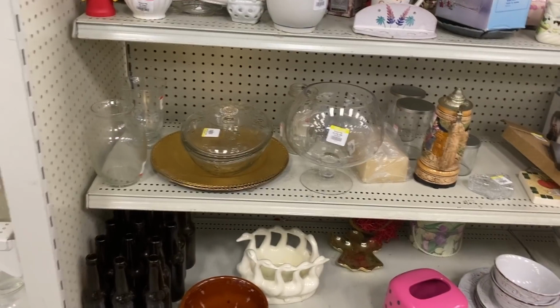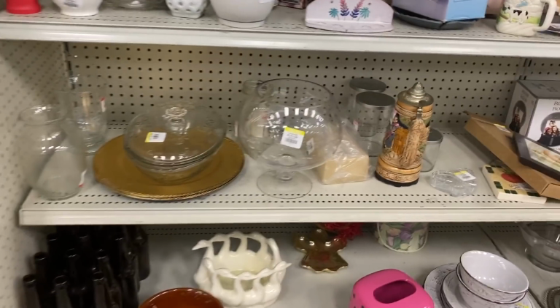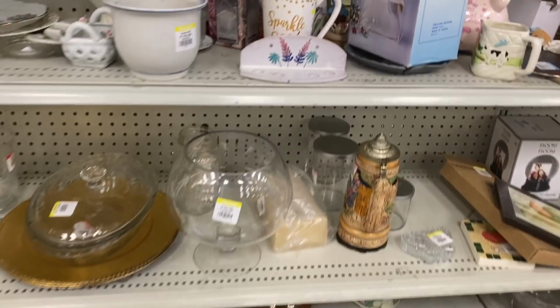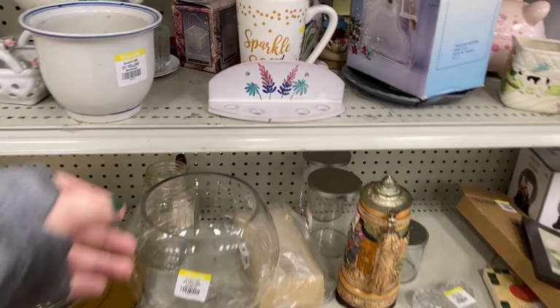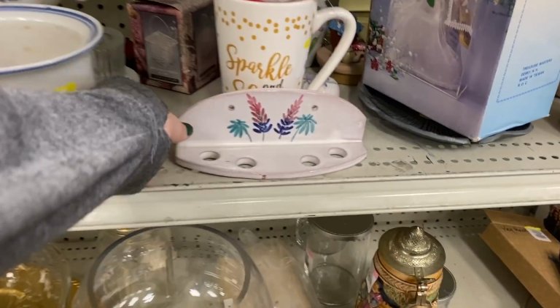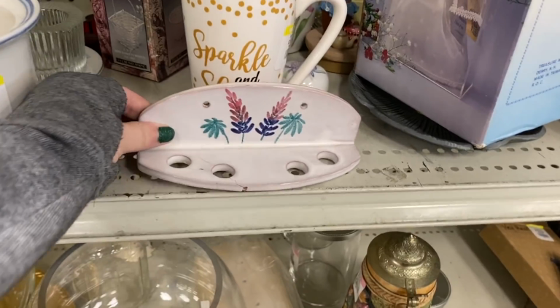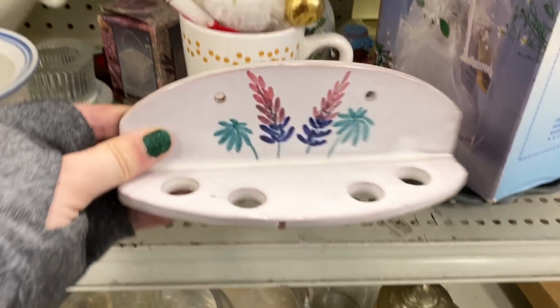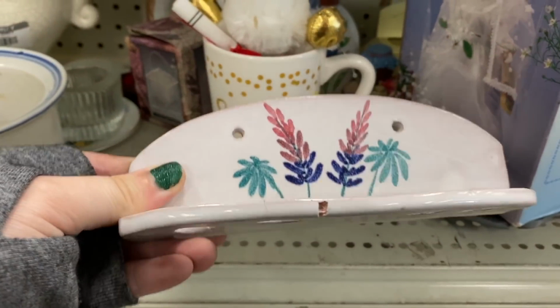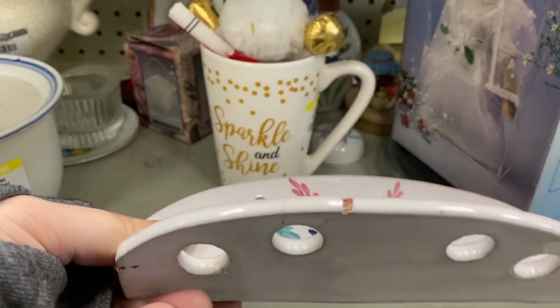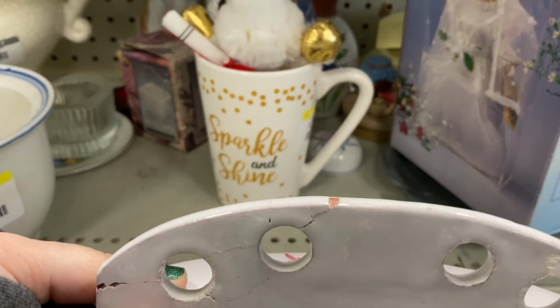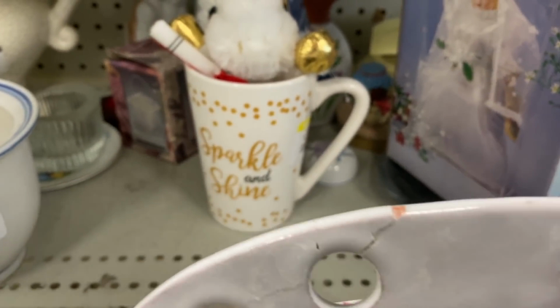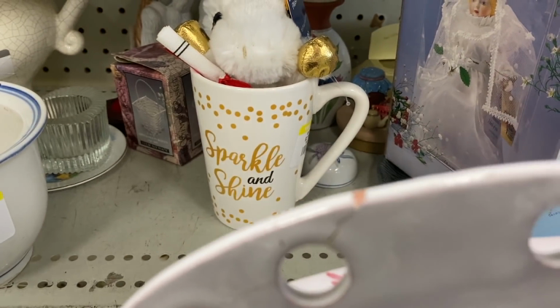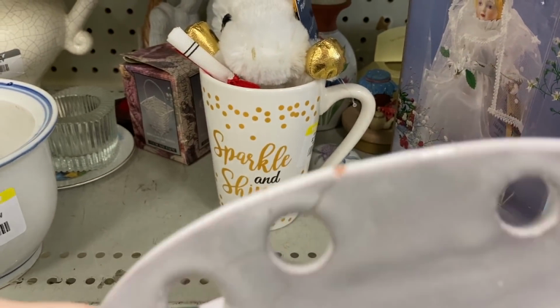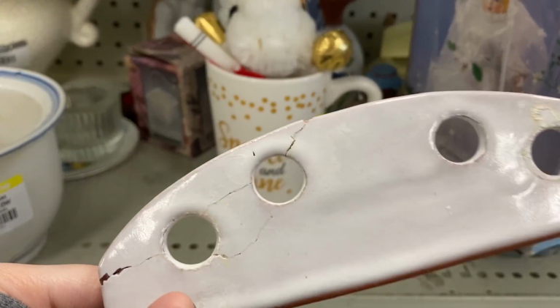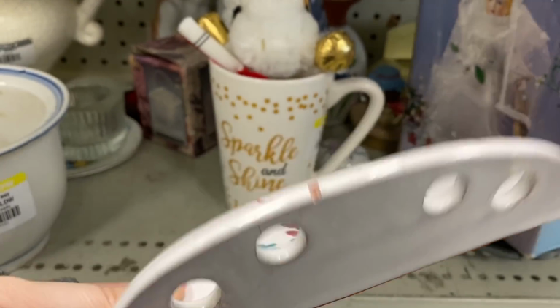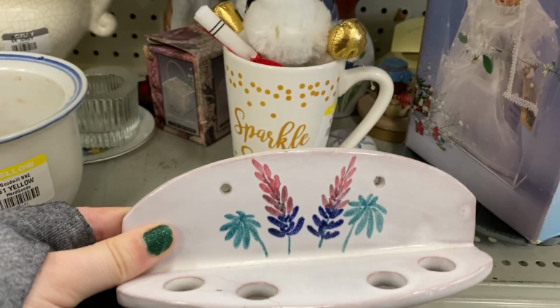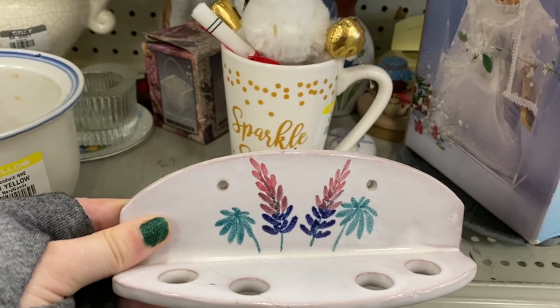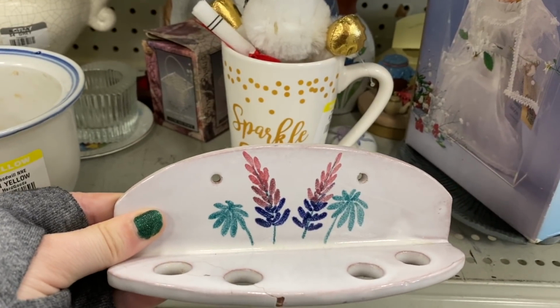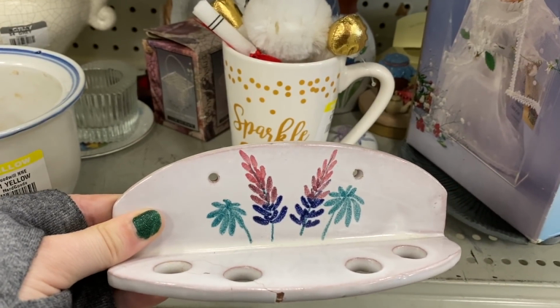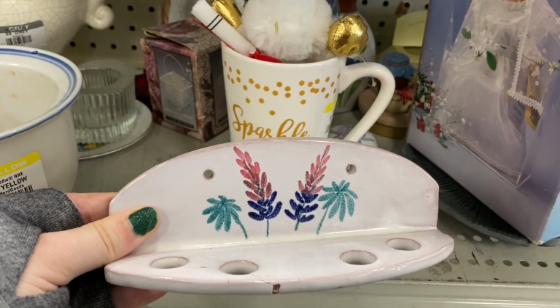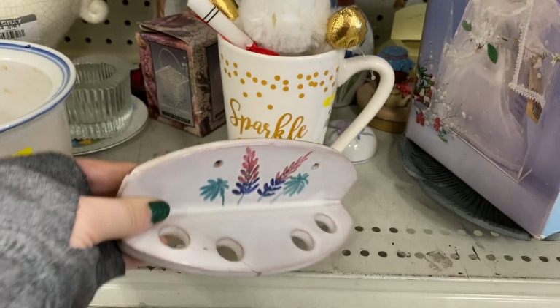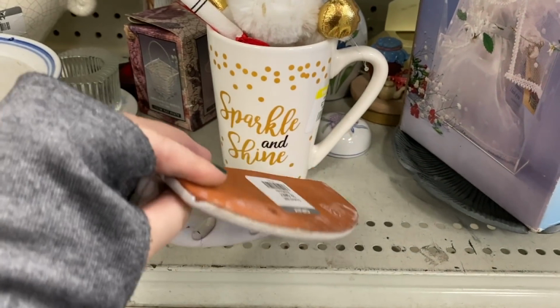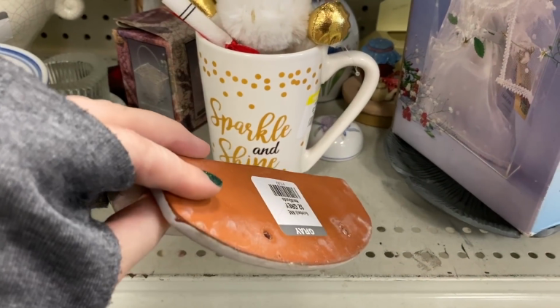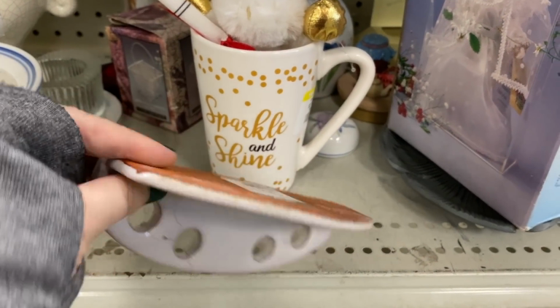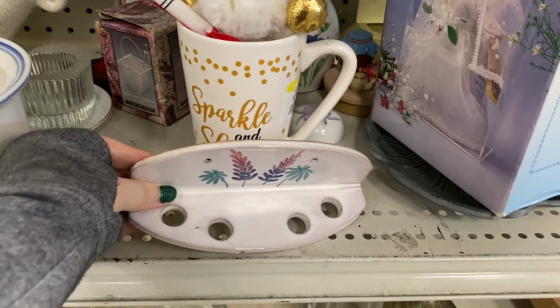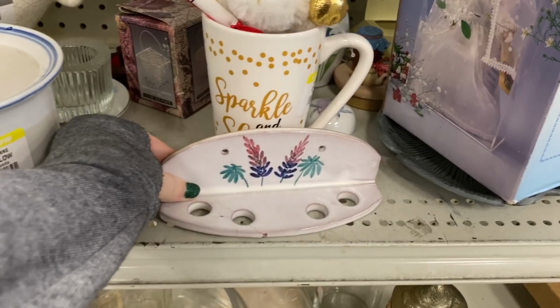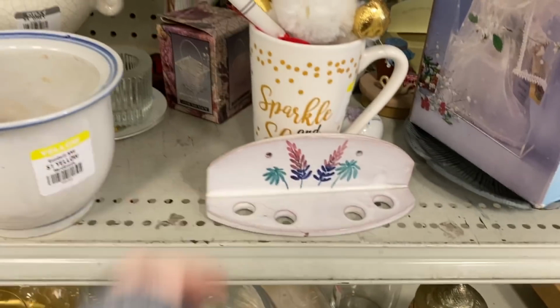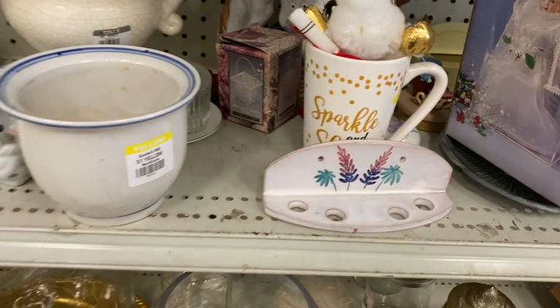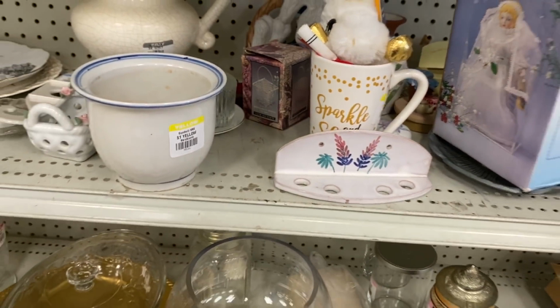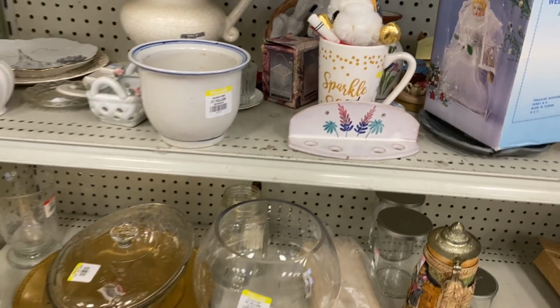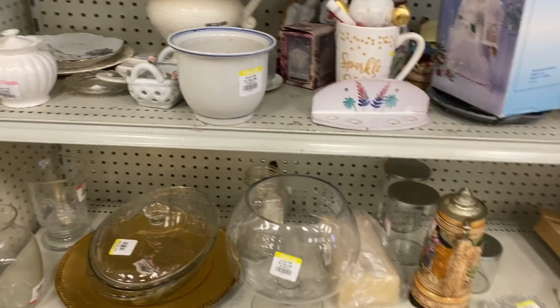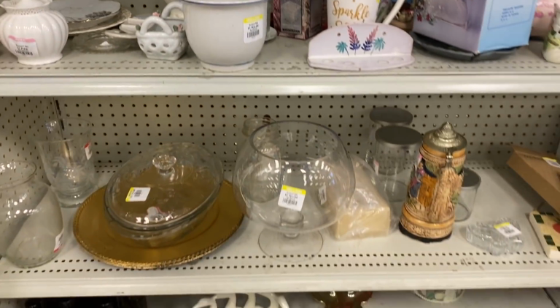I was going to get this next piece, but unfortunately it was broken. I believe it's supposed to be for toothbrushes, but you could use it for paintbrushes or different tools around the house. I just thought it was really pretty, but unfortunately it did have a giant crack in it.